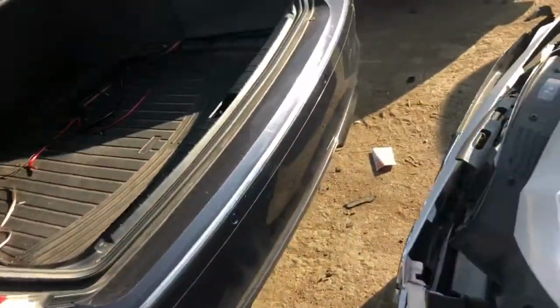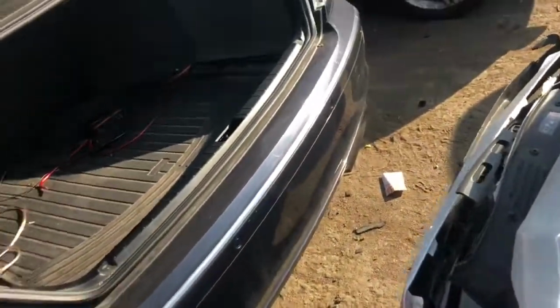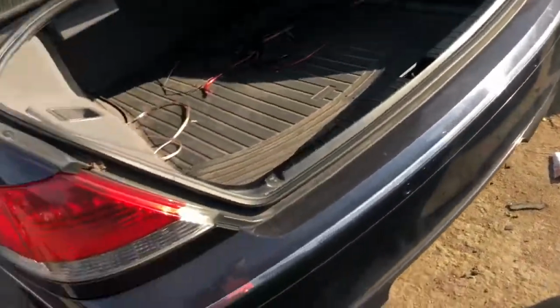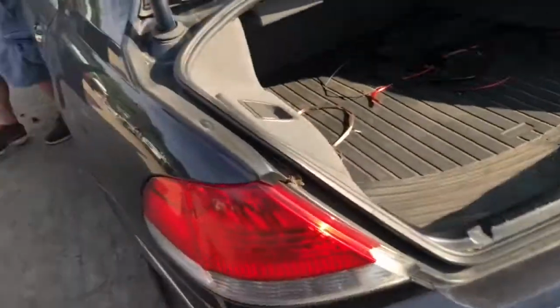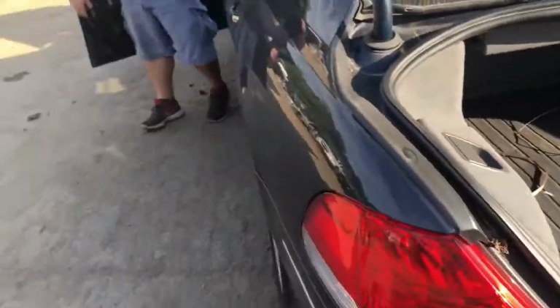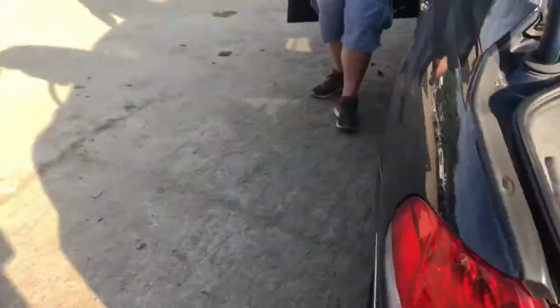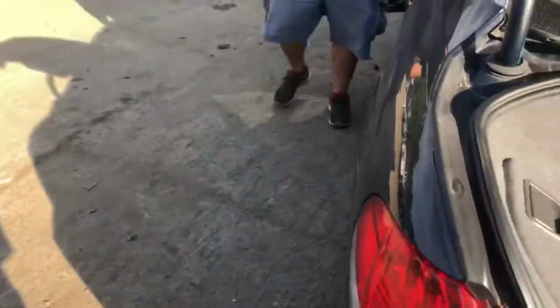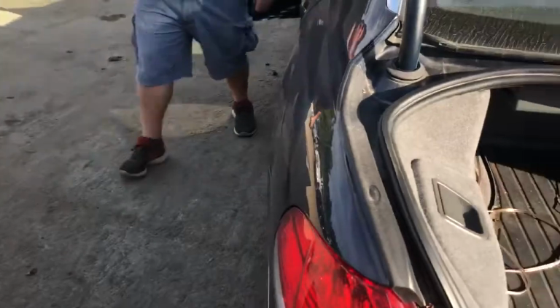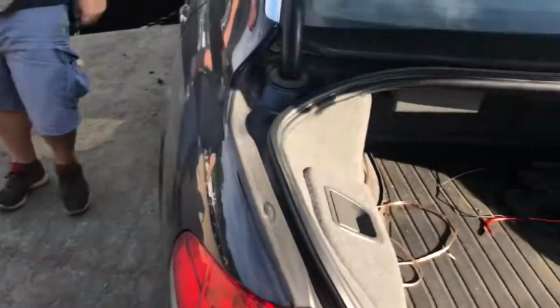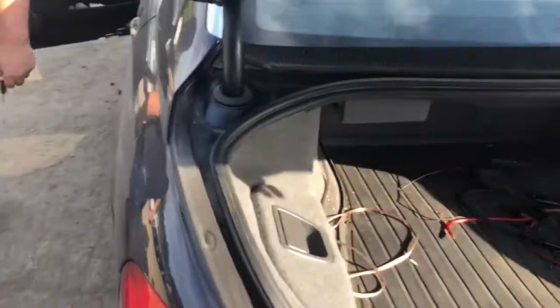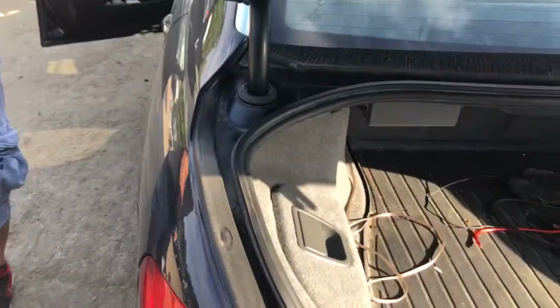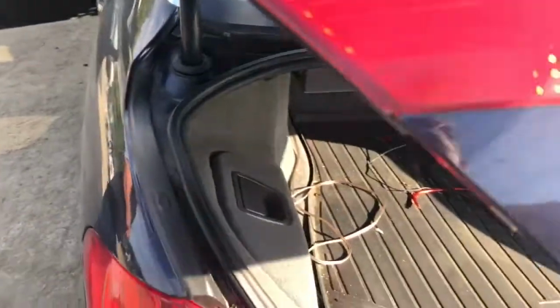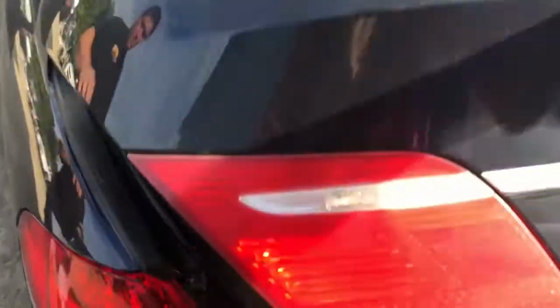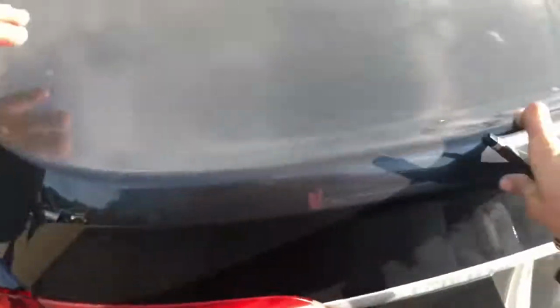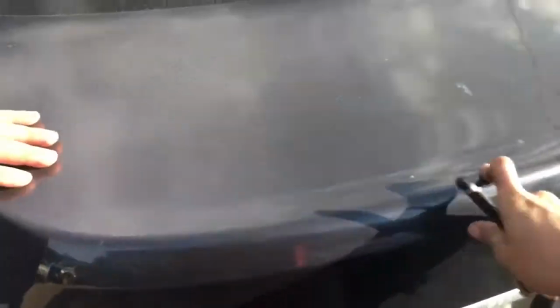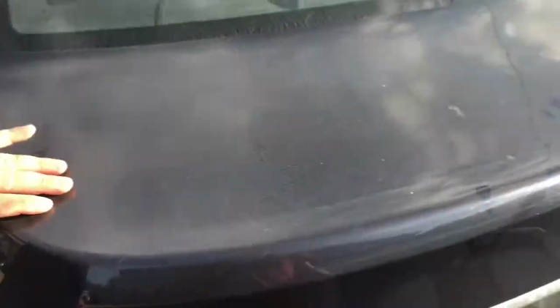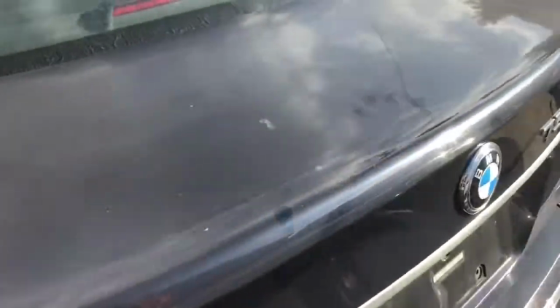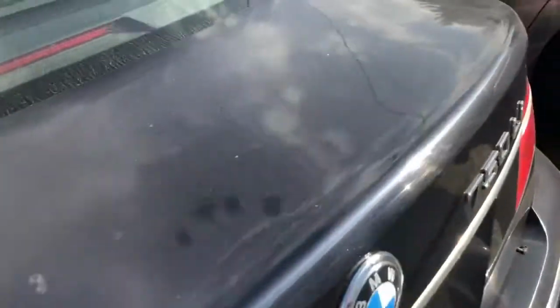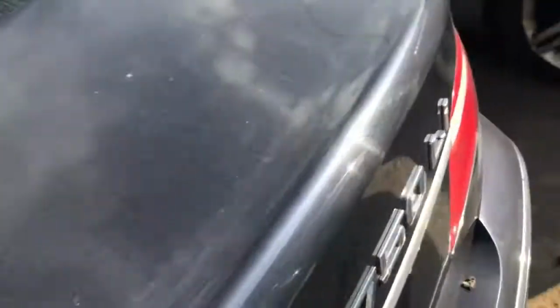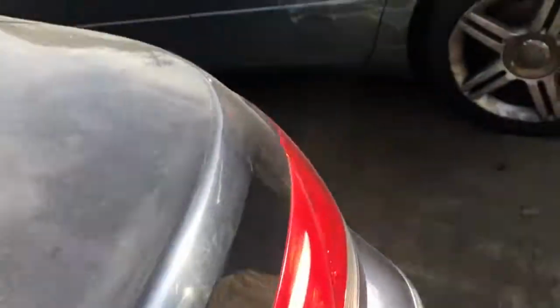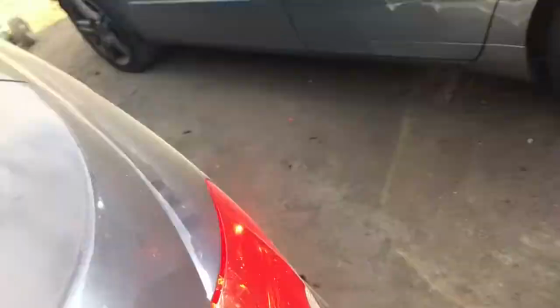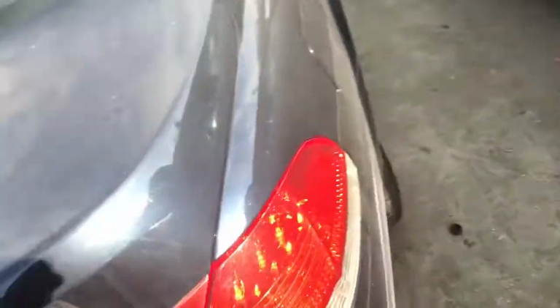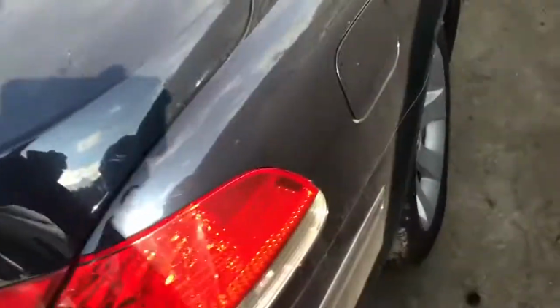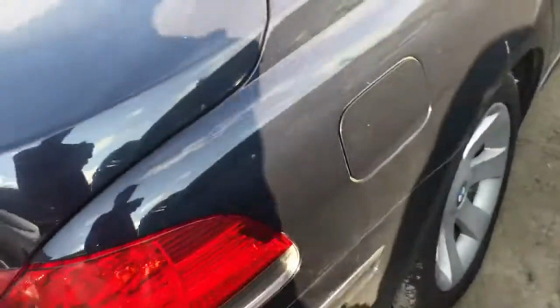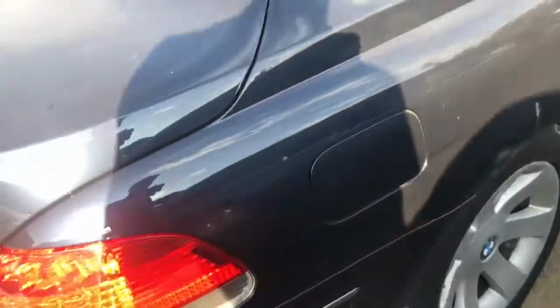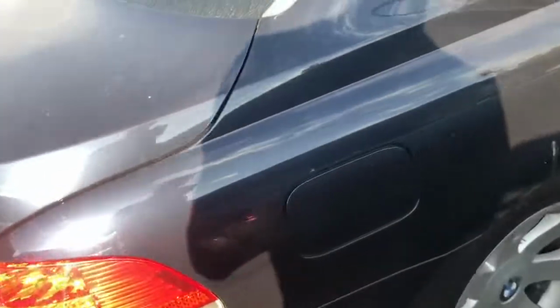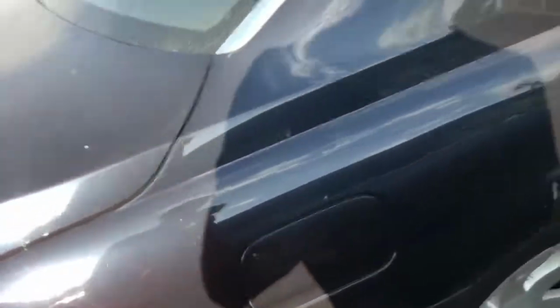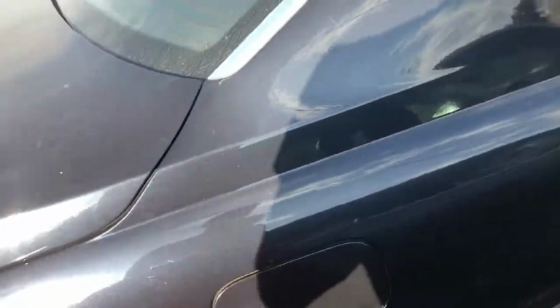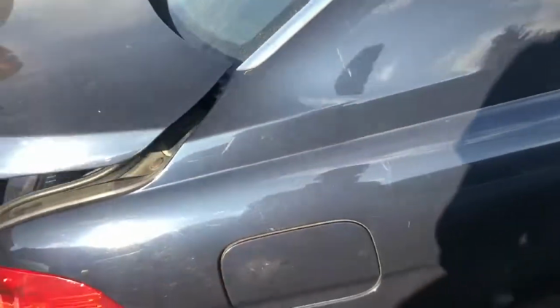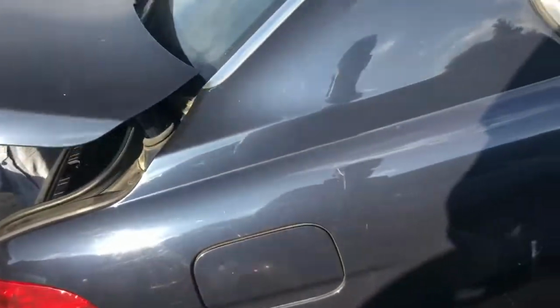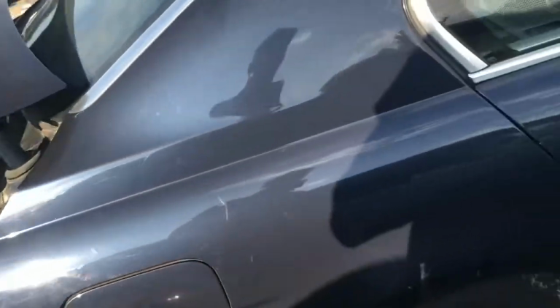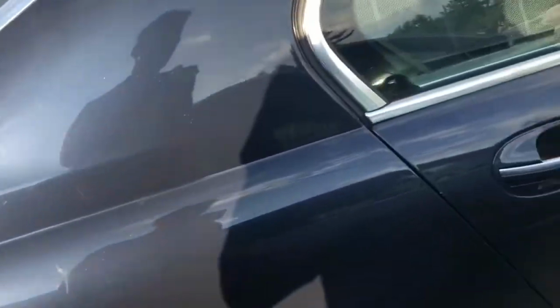Good rear bumper. Trunk lid looks good. Another good taillight. Passenger quarter panel is pretty scuffed up.